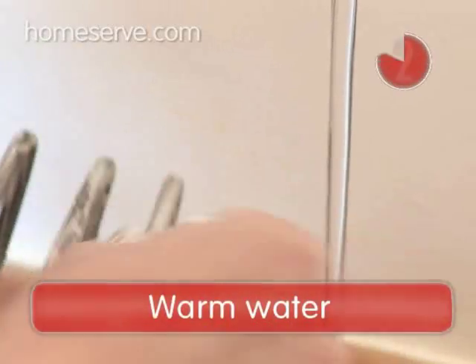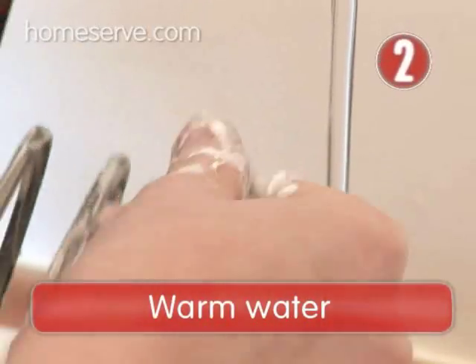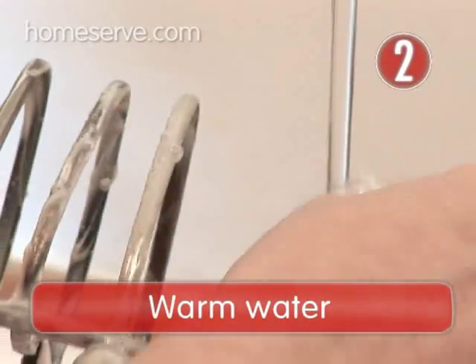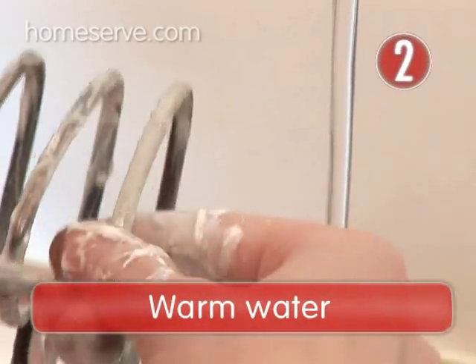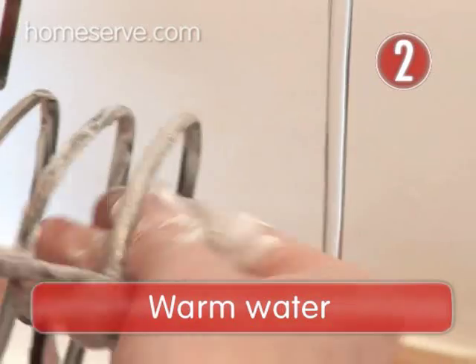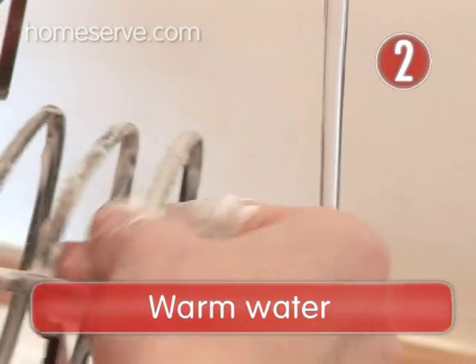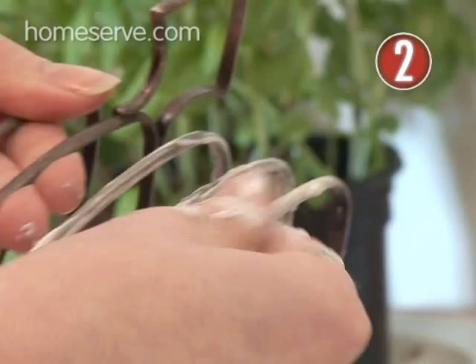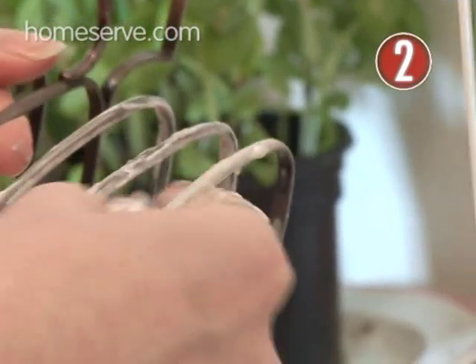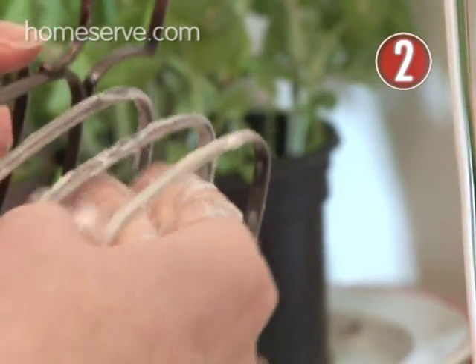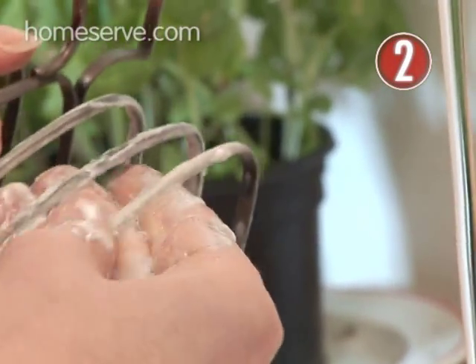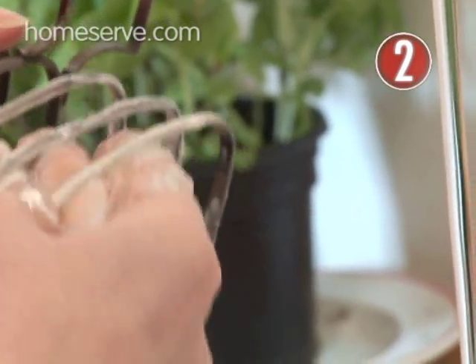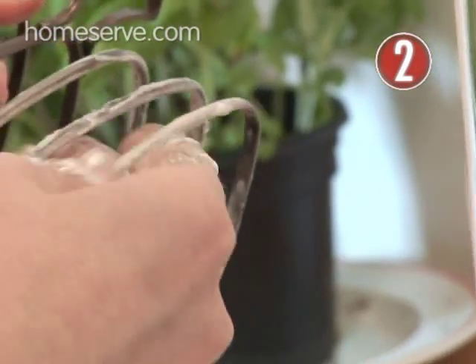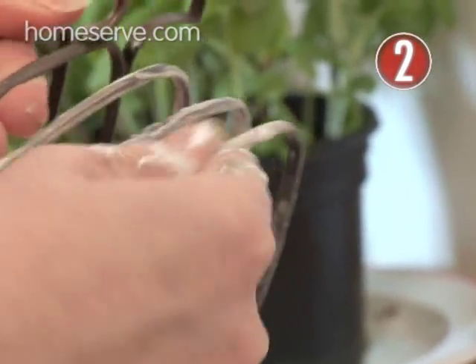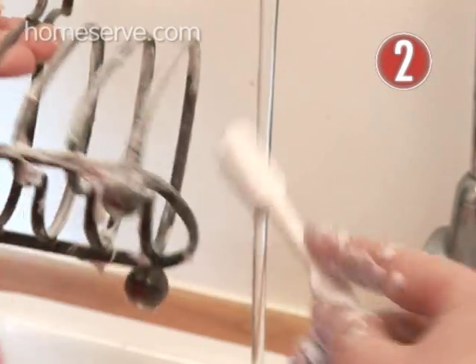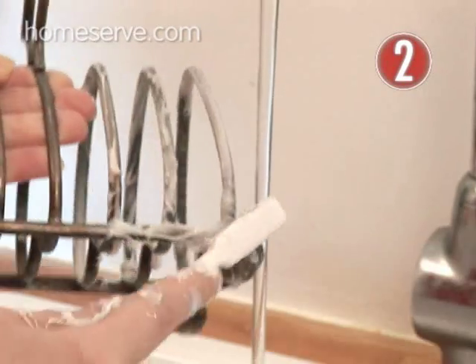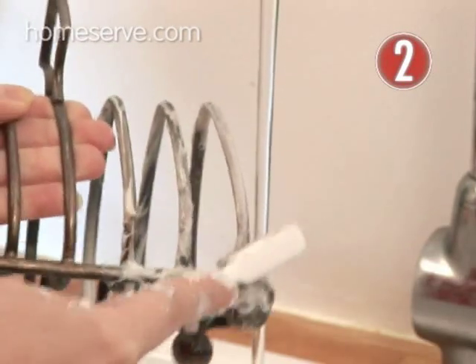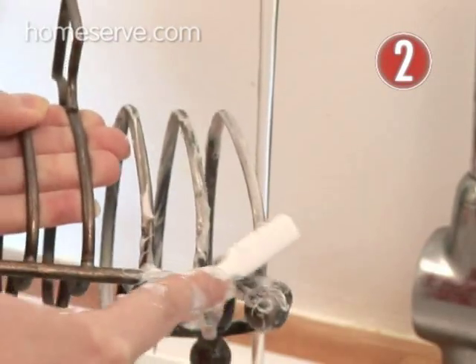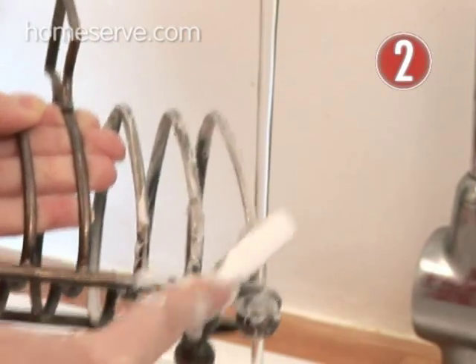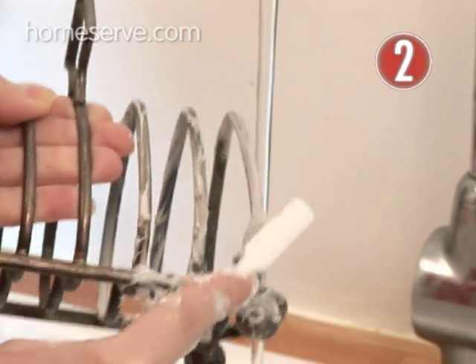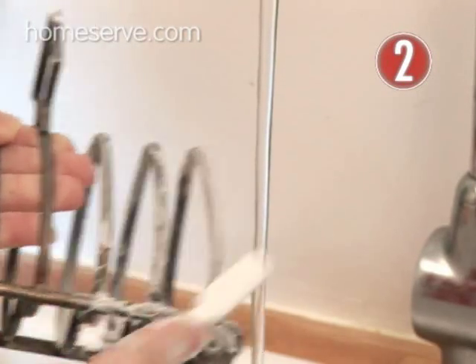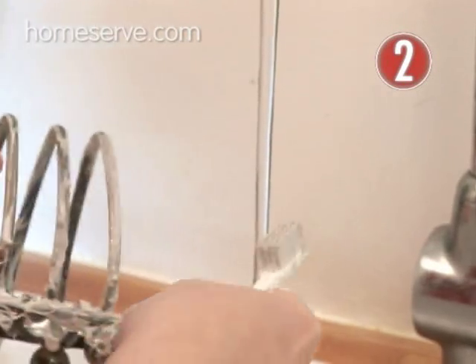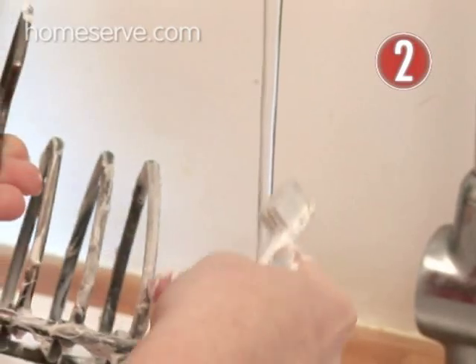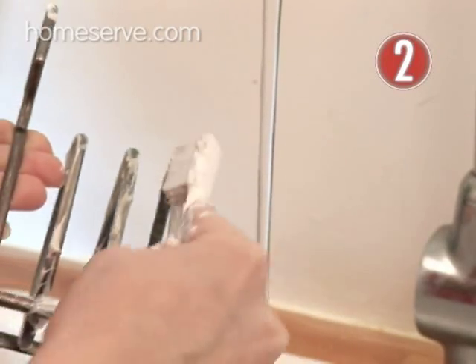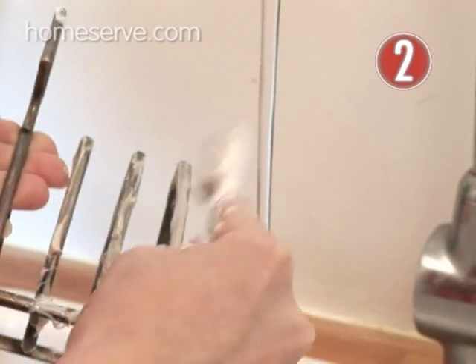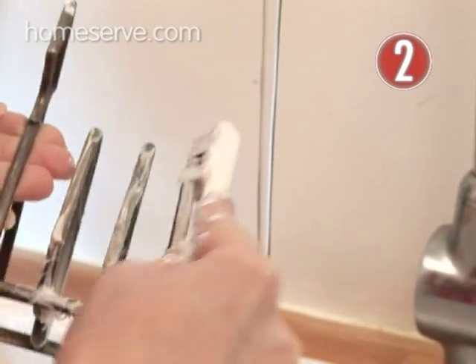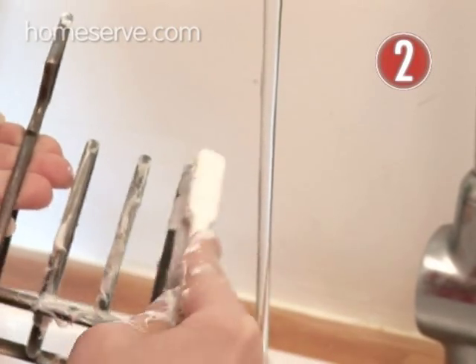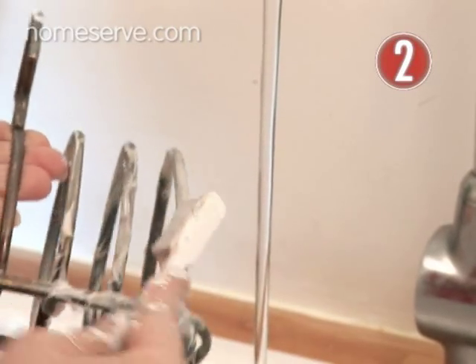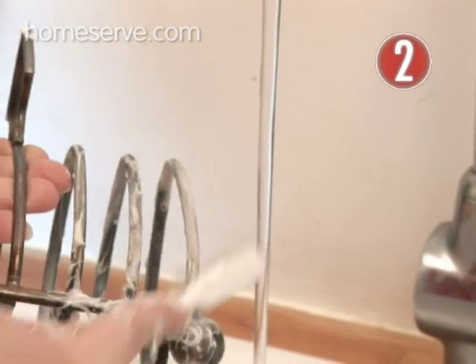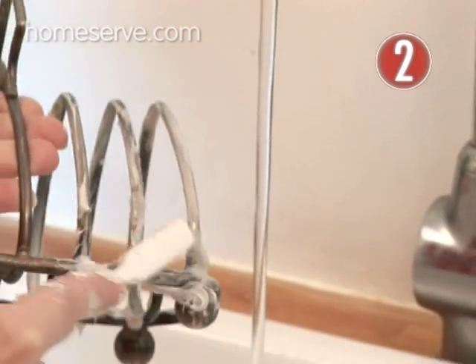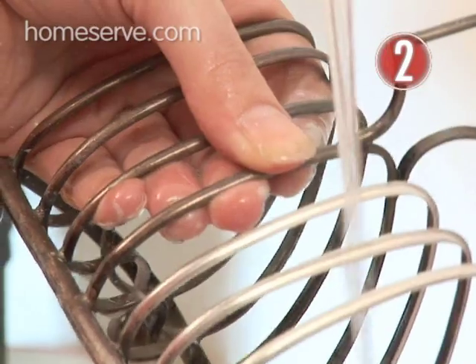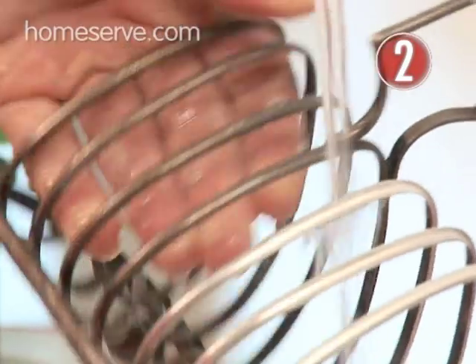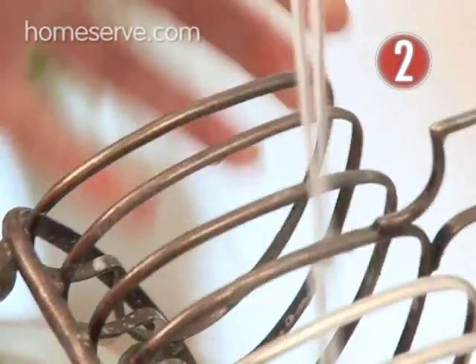Step 2 – Warm Water. Mix with a little warm water and work the paste into a foam and gently rub with an old toothbrush. After a minute or so's work, rinse off.